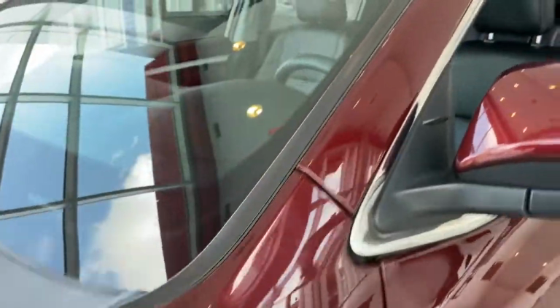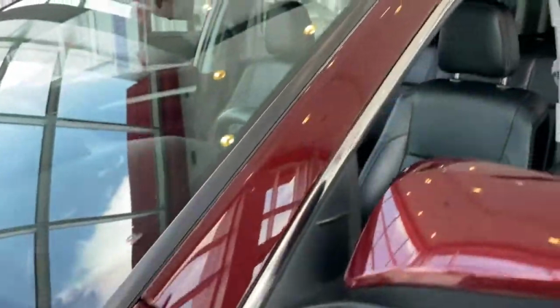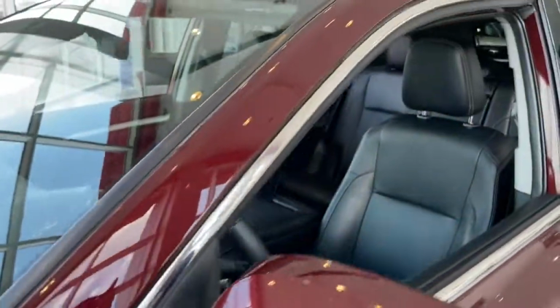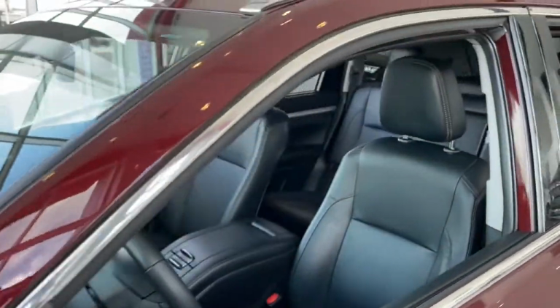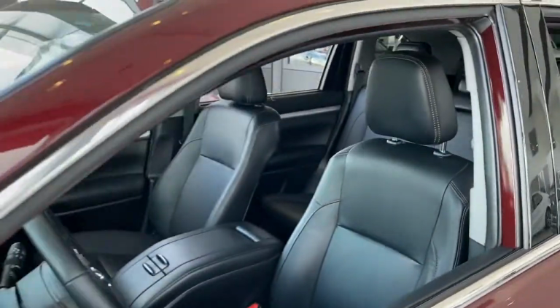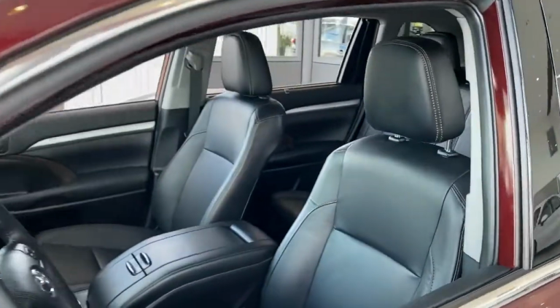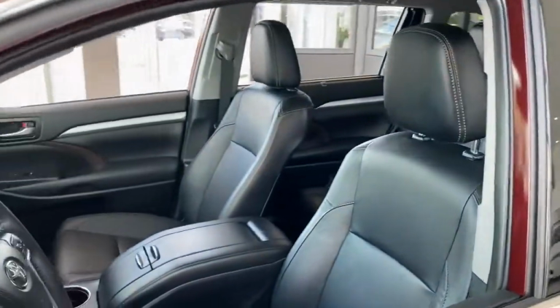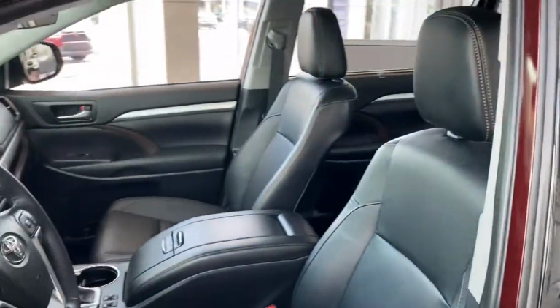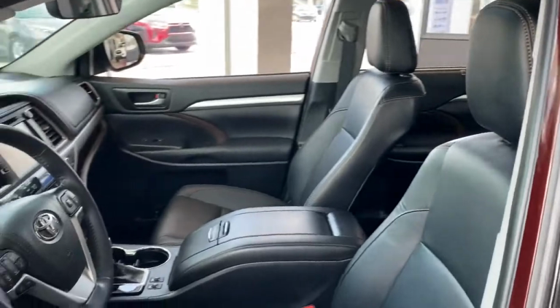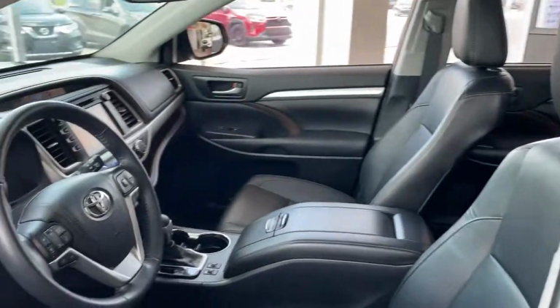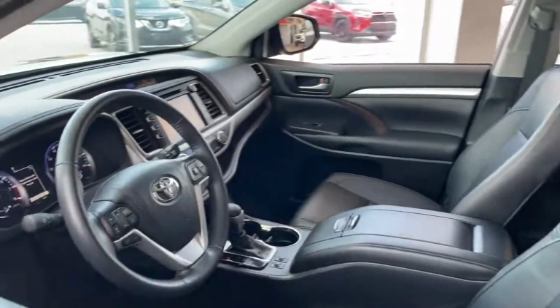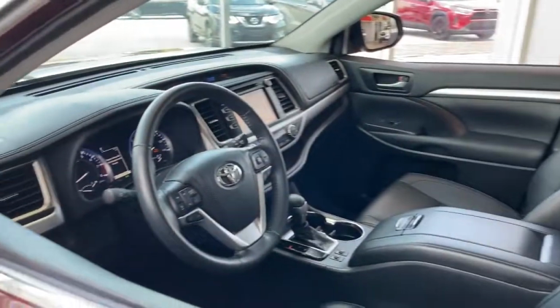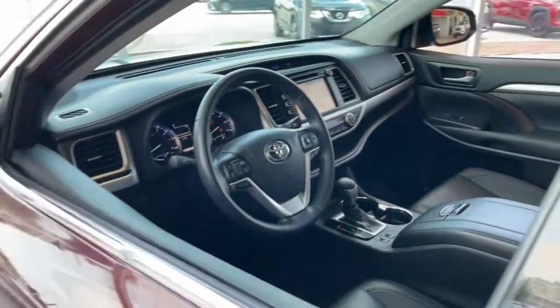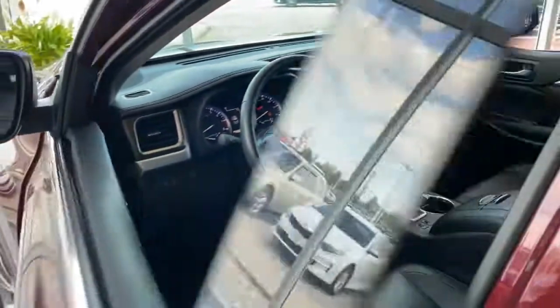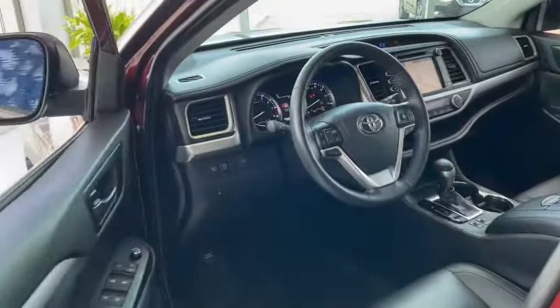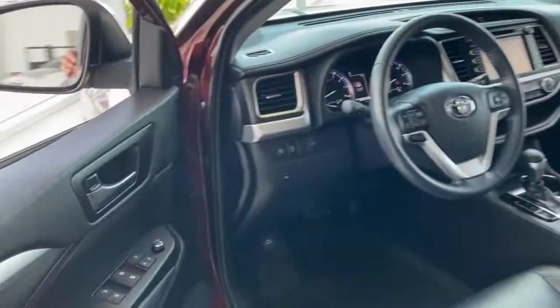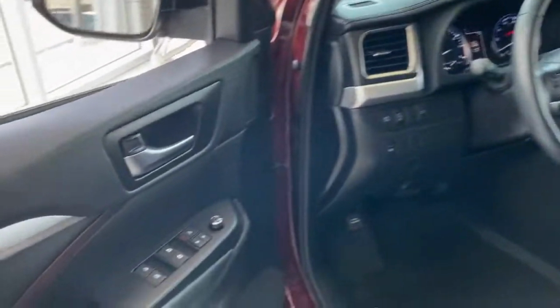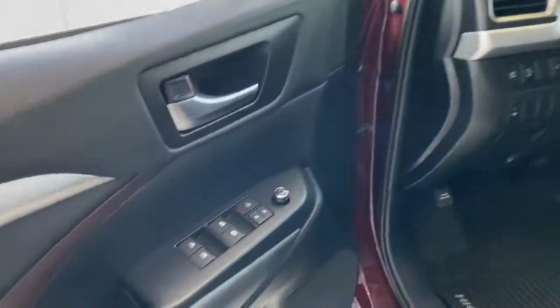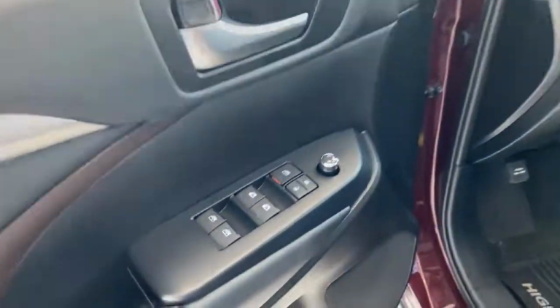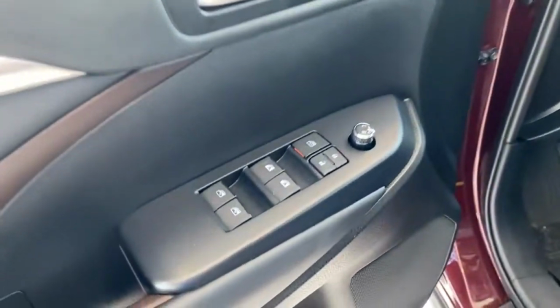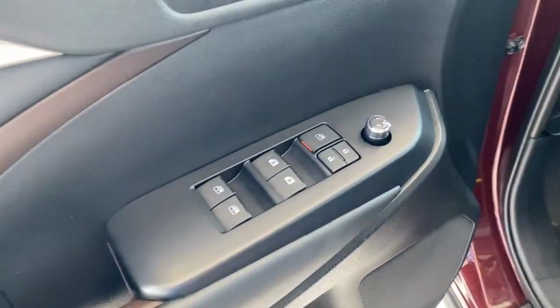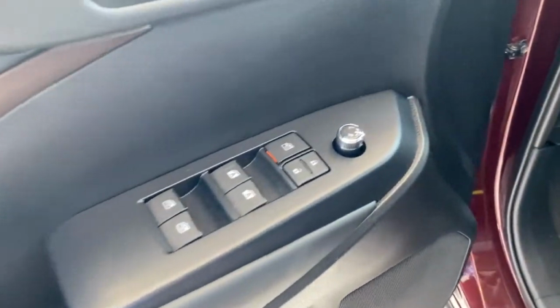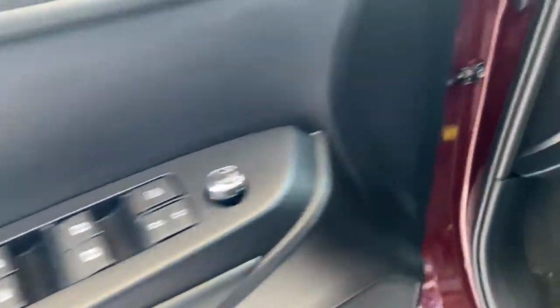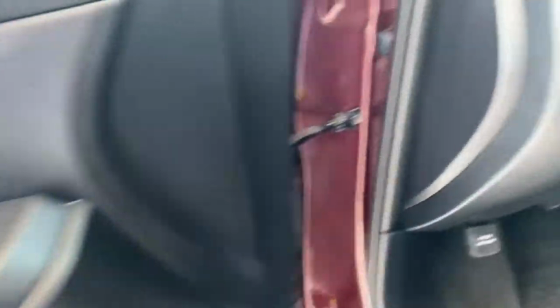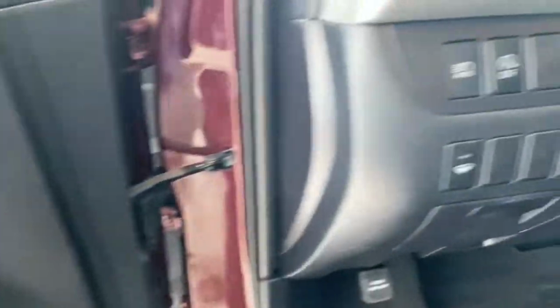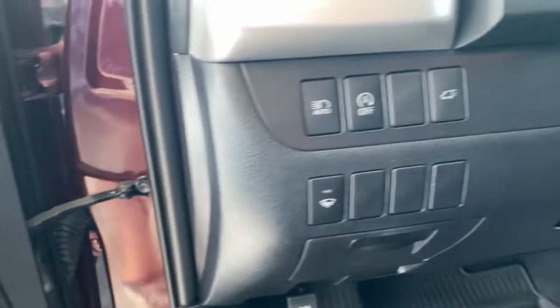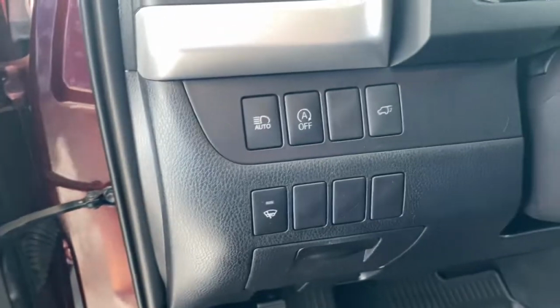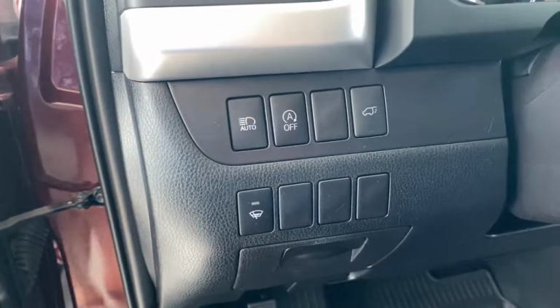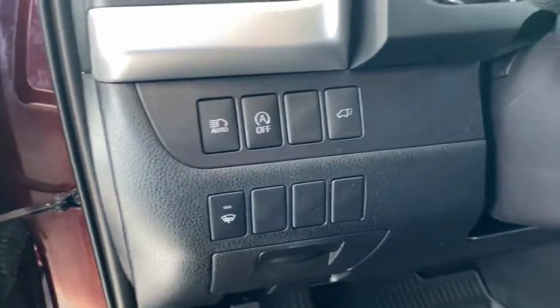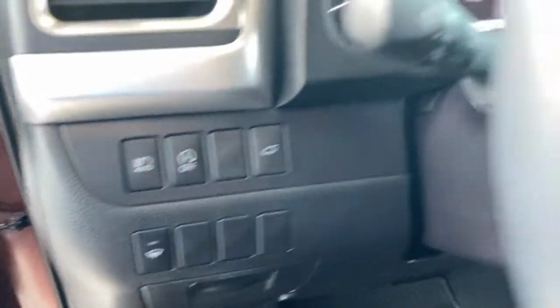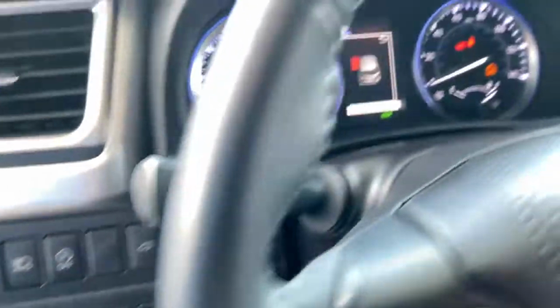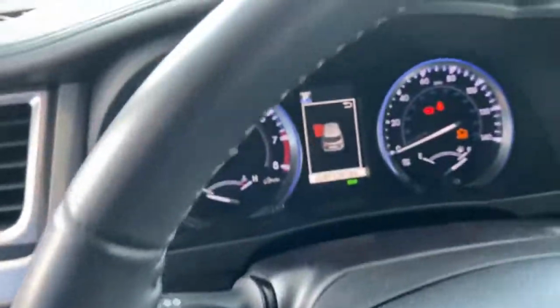plenty of cargo space, and the latest safety and driver assistance technology, this reliable and efficient crossover will help you navigate every adventure with ease.